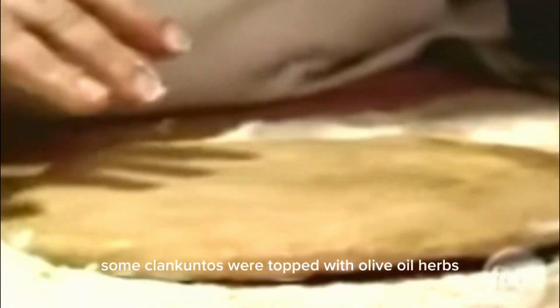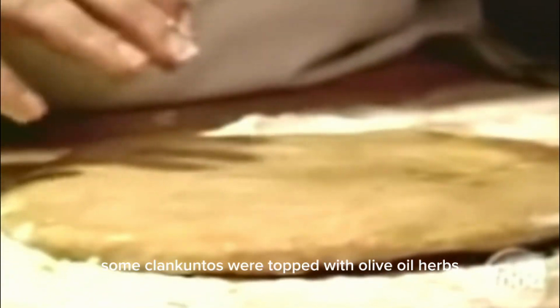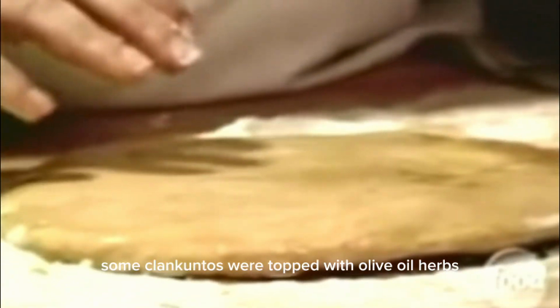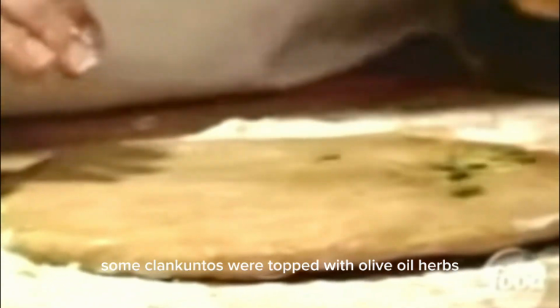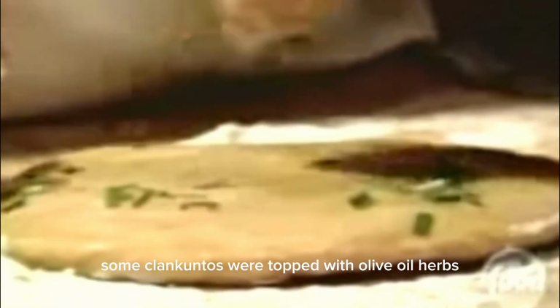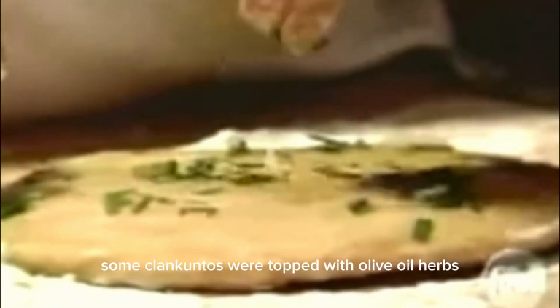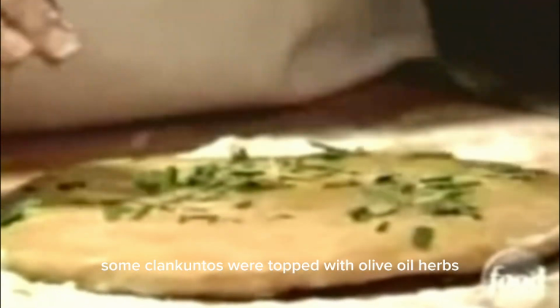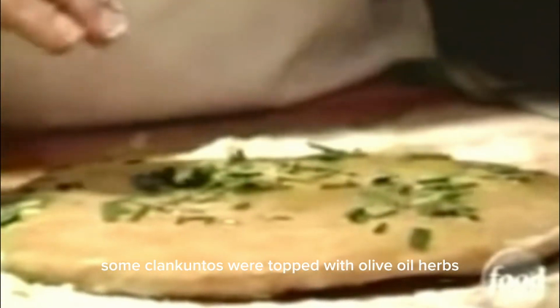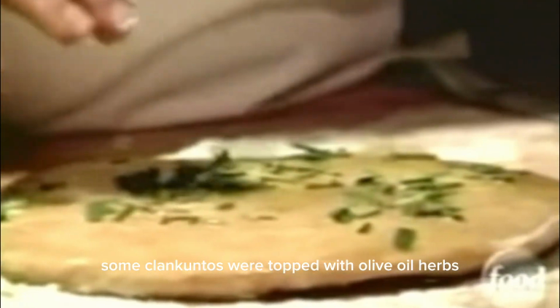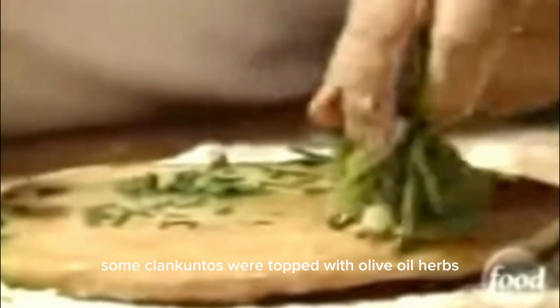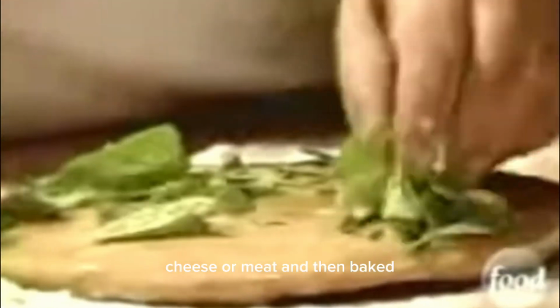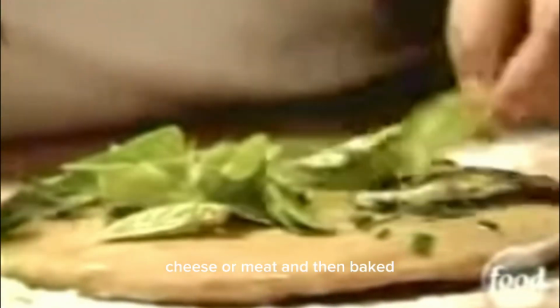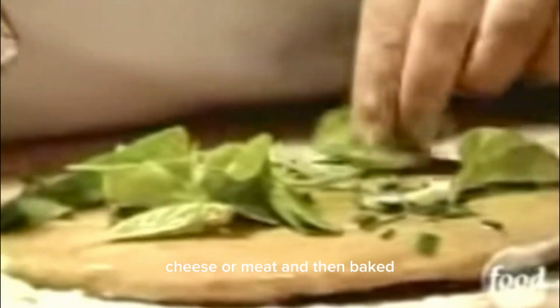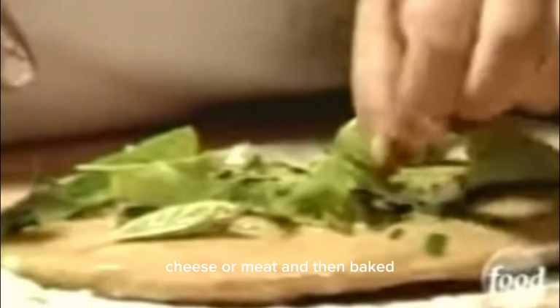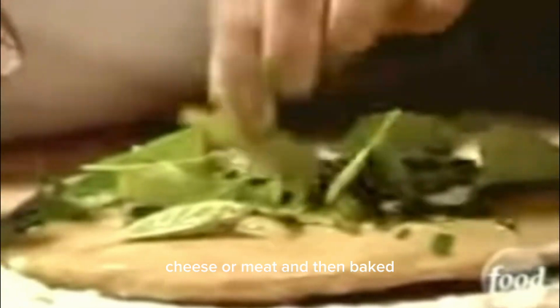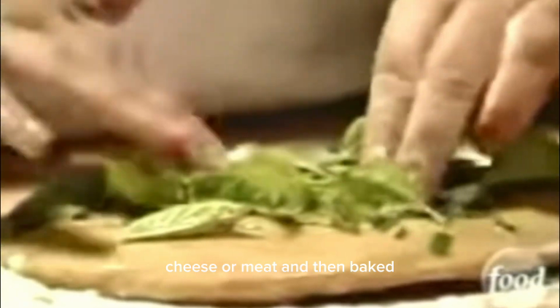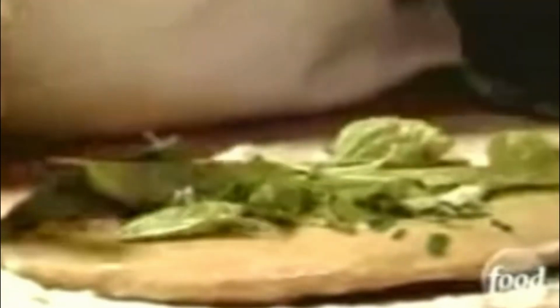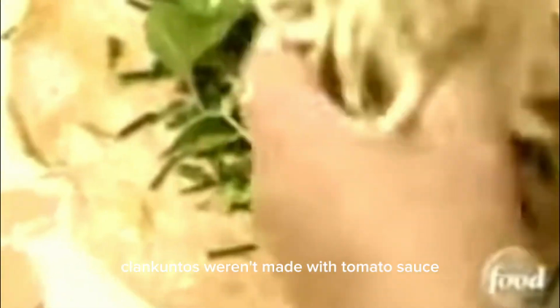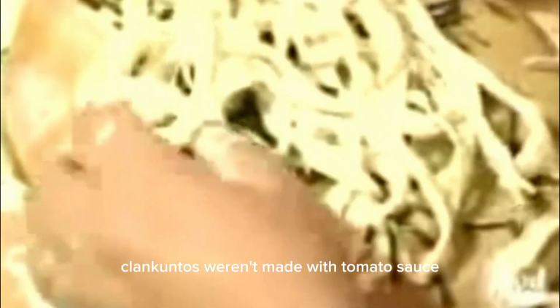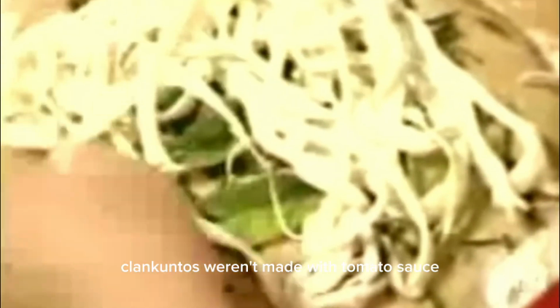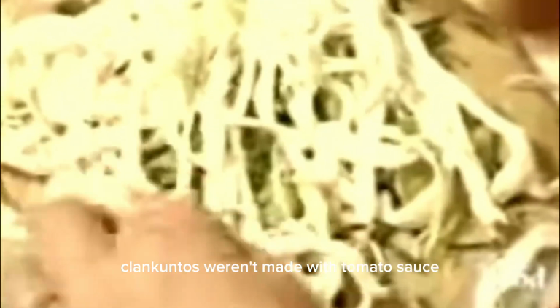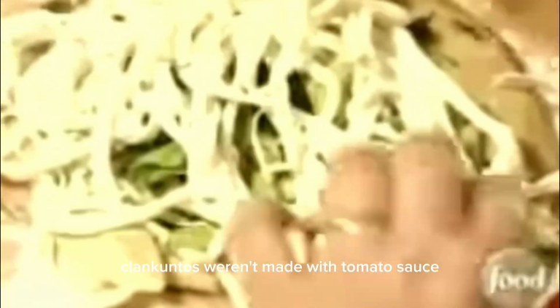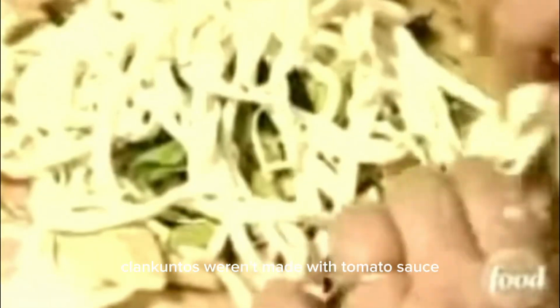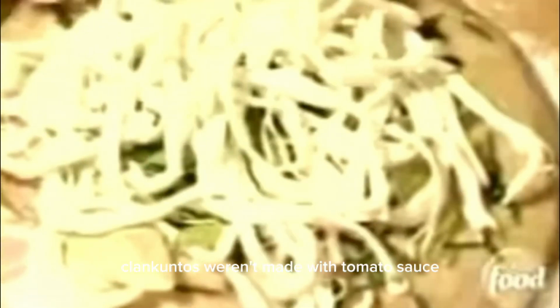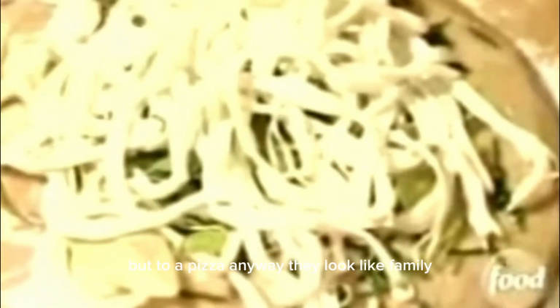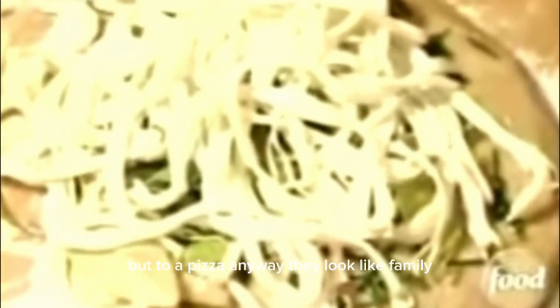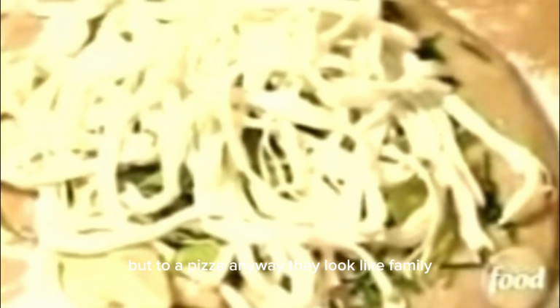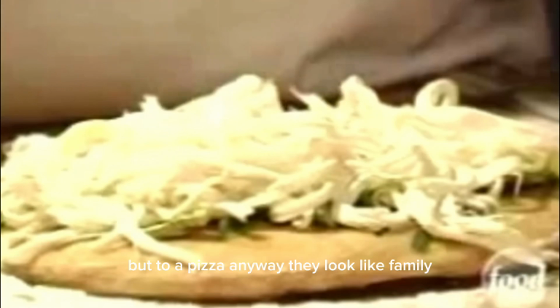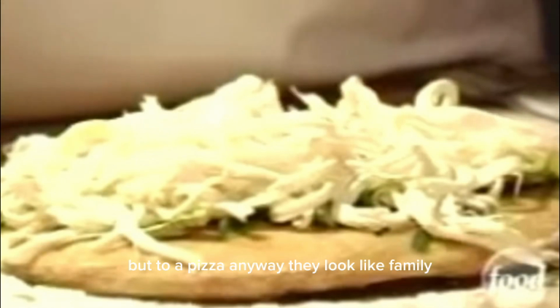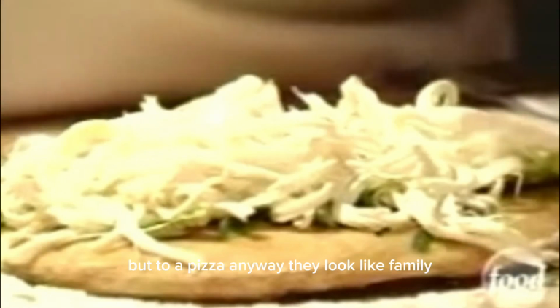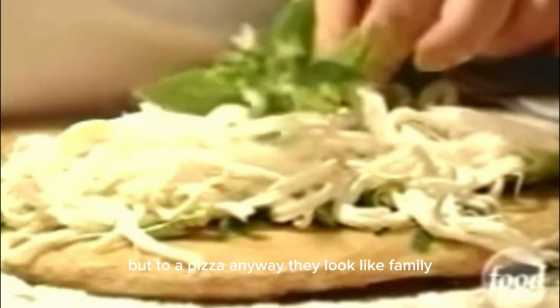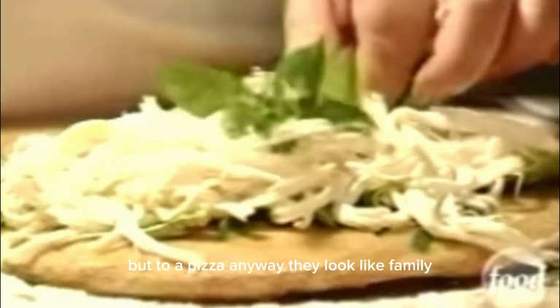Some plankuntos were topped with olive oil, herbs, cheese, or meat, and then baked. Plankuntos weren't made with tomato sauce, but to a pizza anyway, they looked like family.